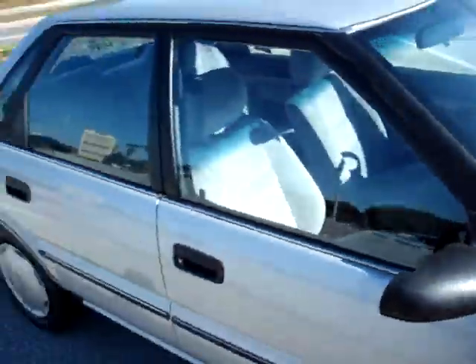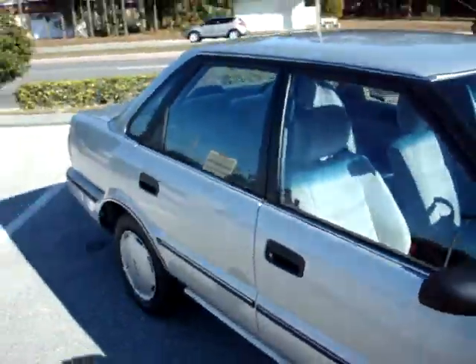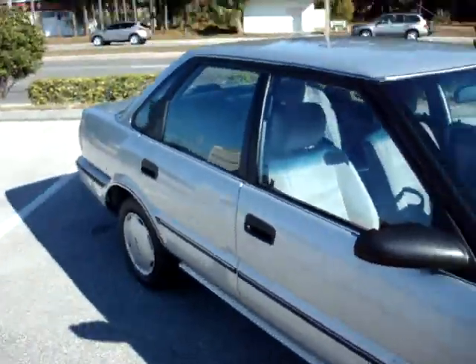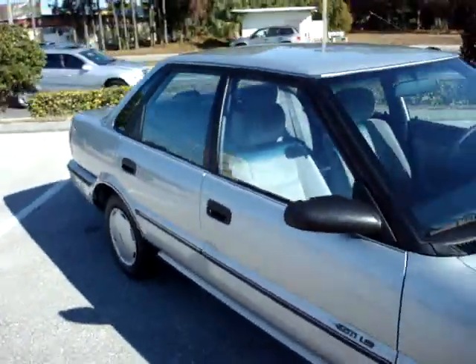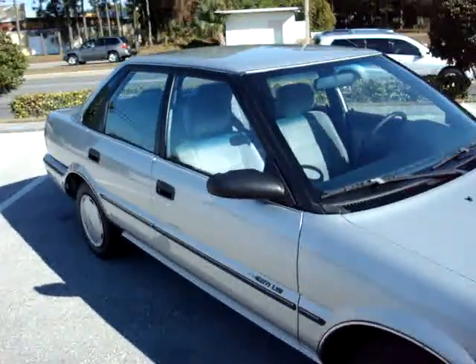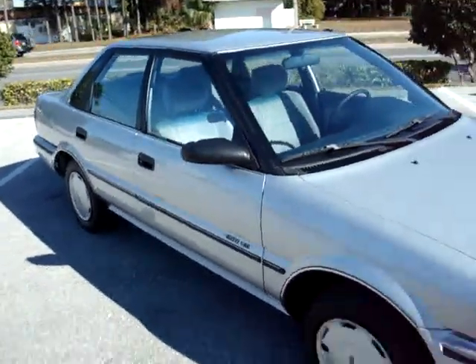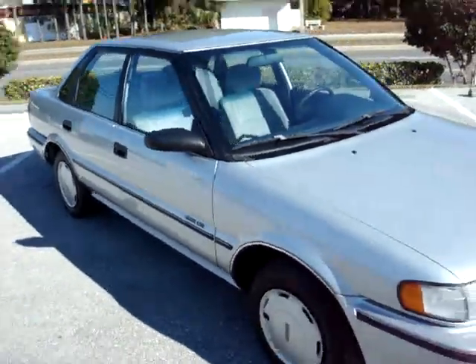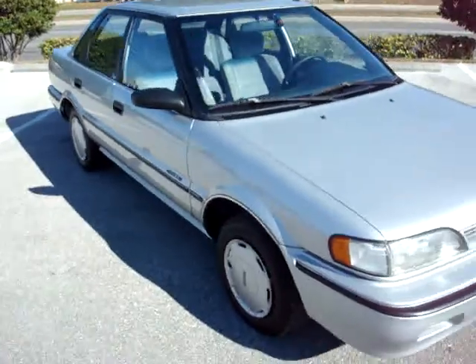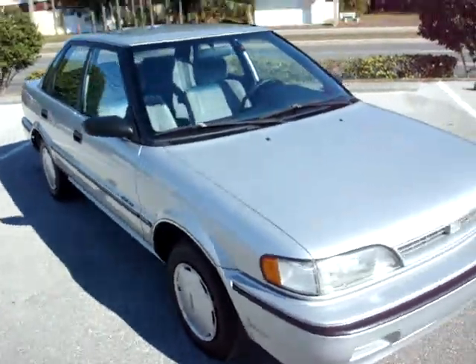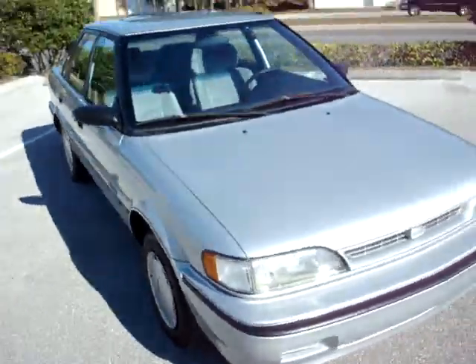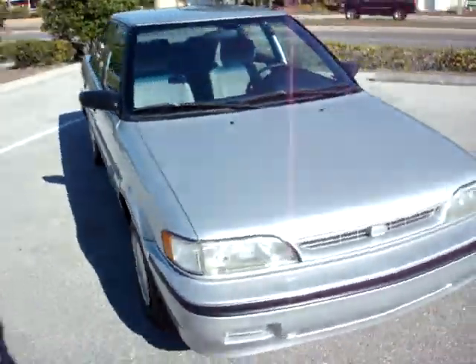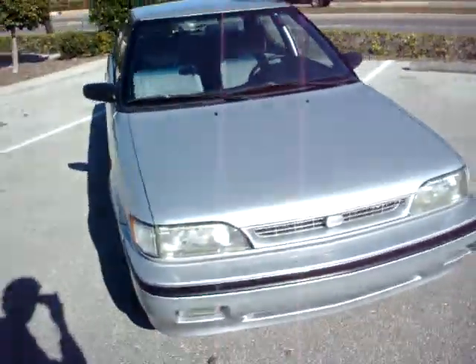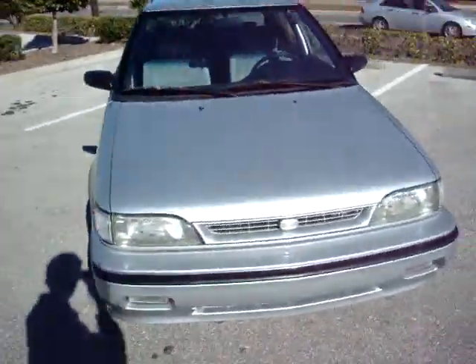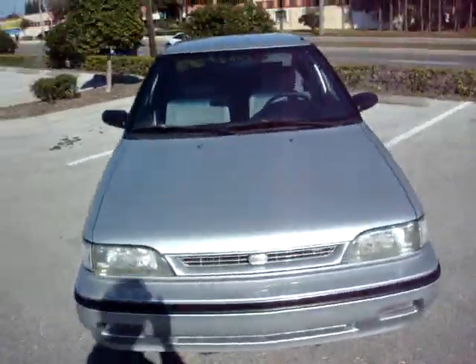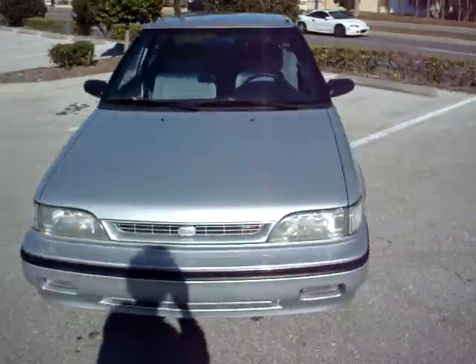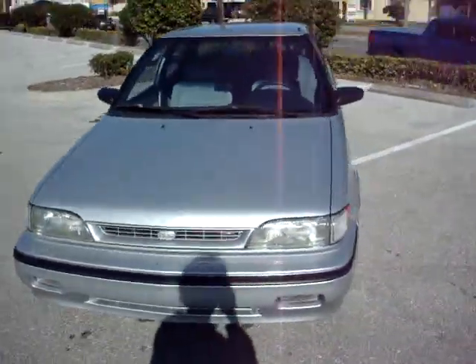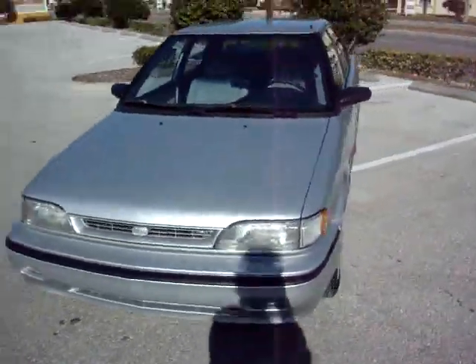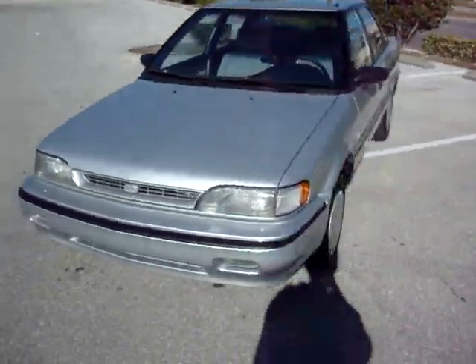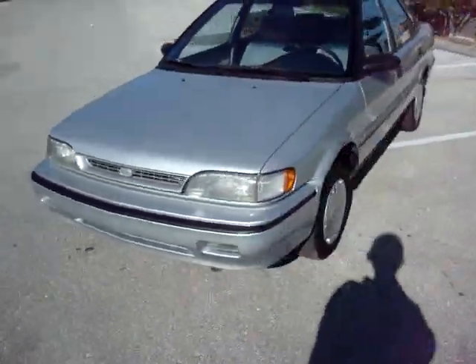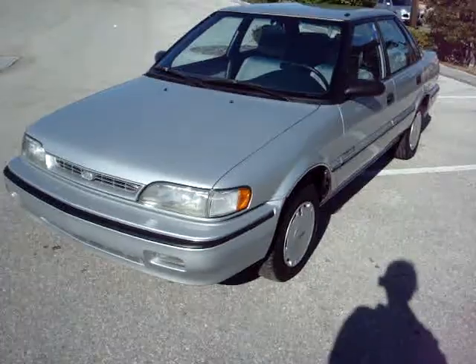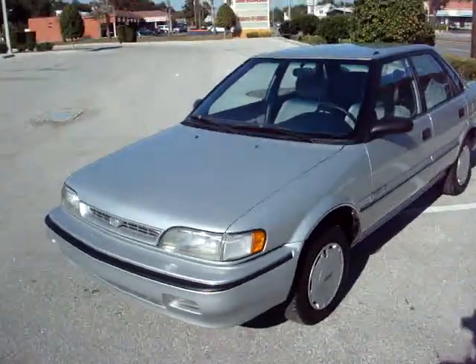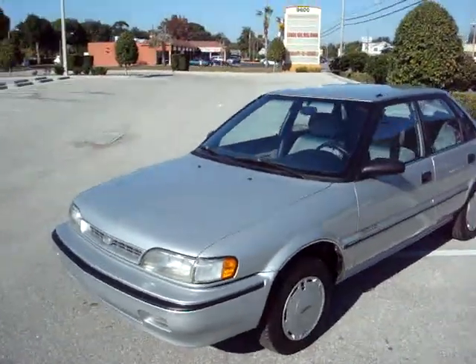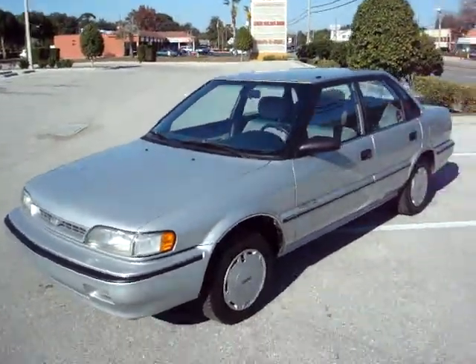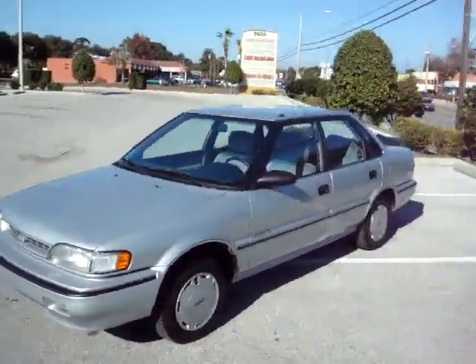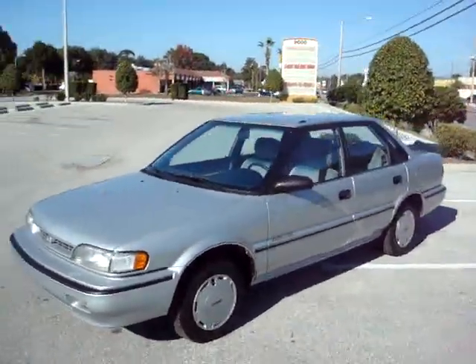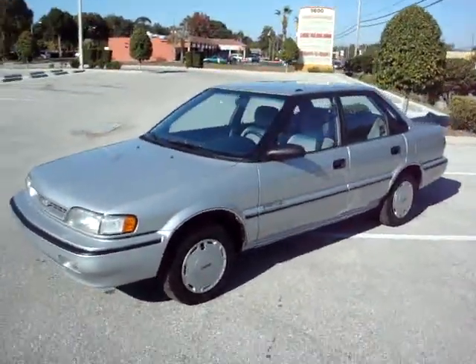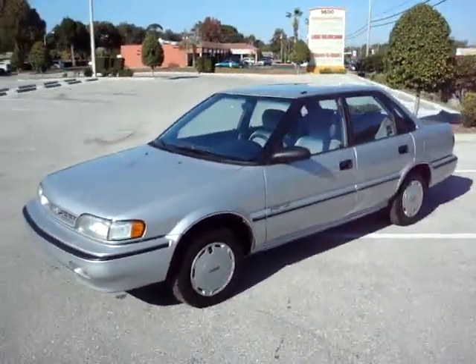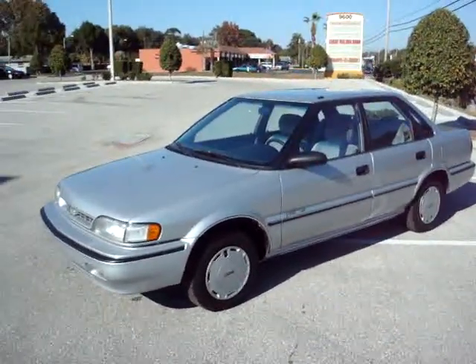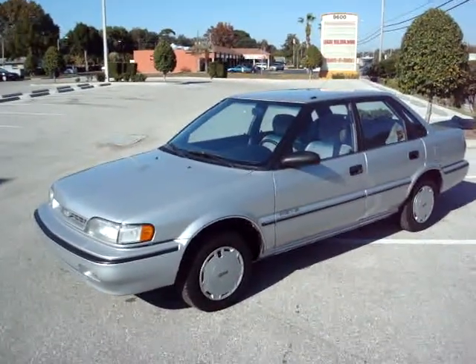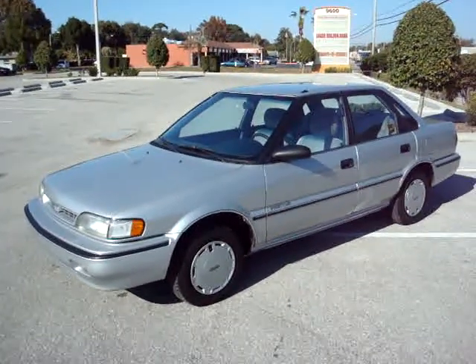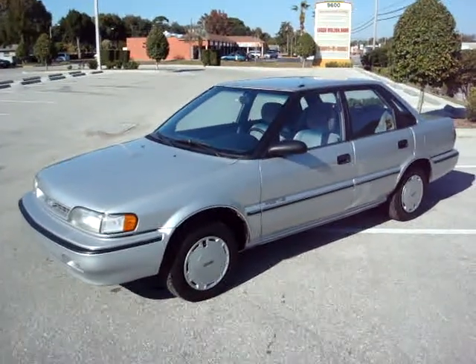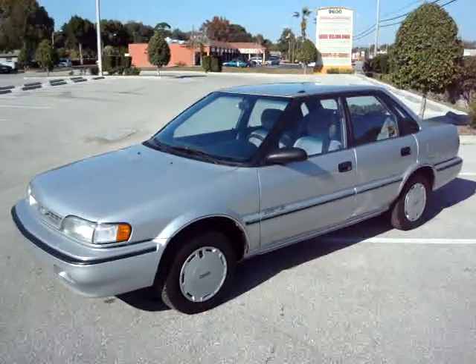It's a 1991 Geo Prism LSI. Very rare to find one in this great of condition. You can find it exclusively at MeticulousMotorsInc.com.